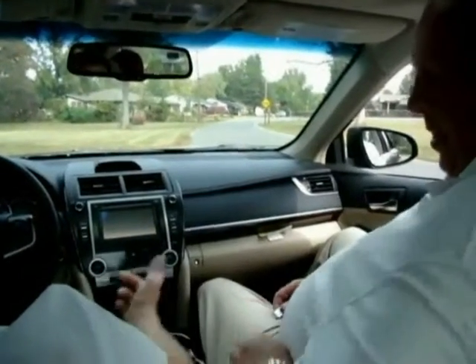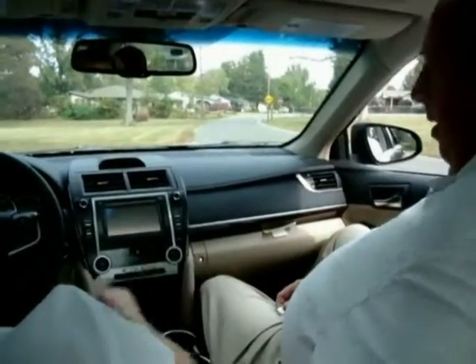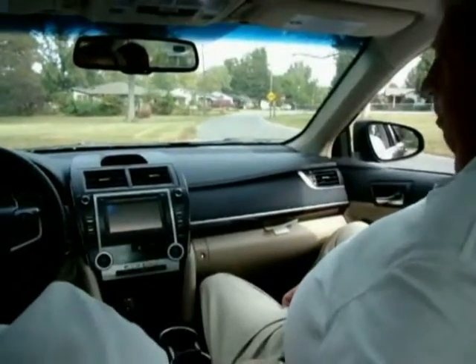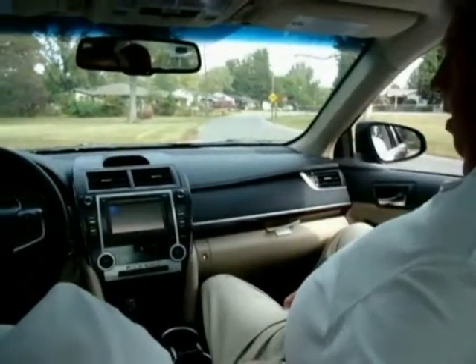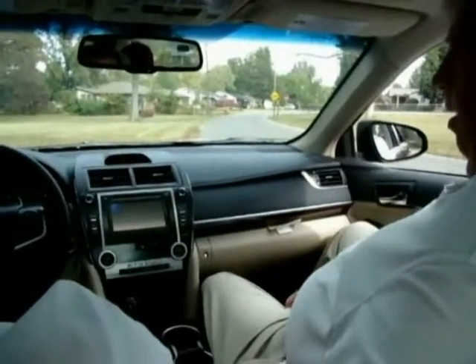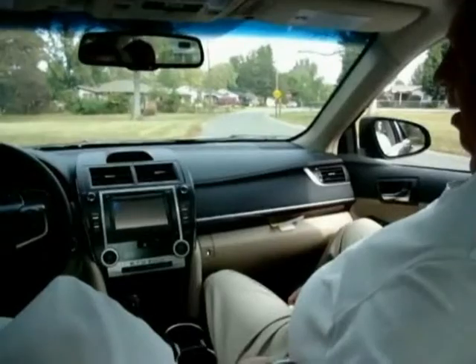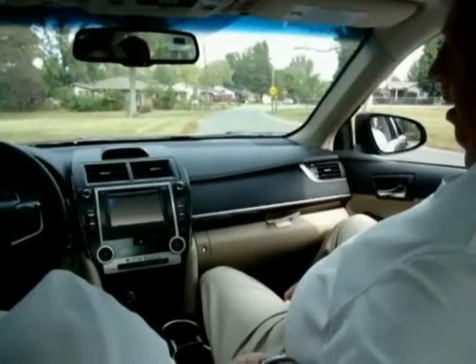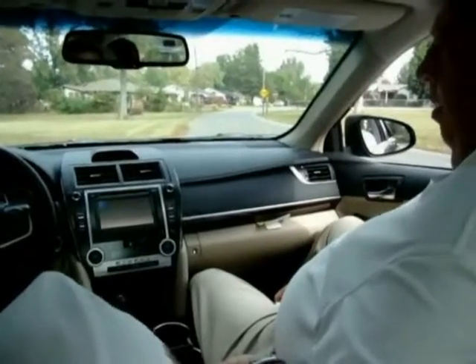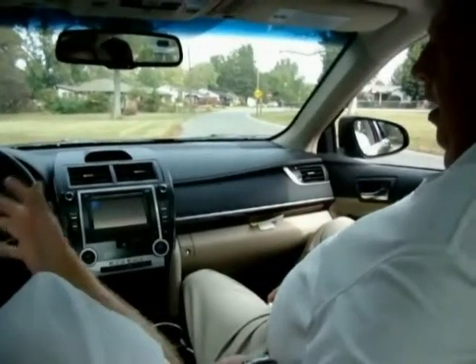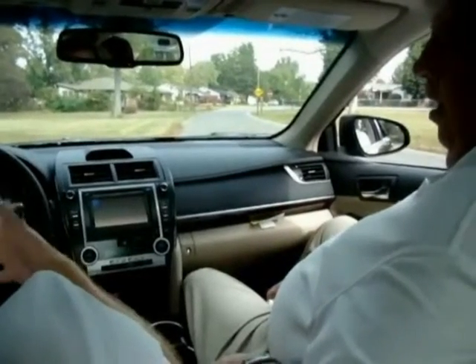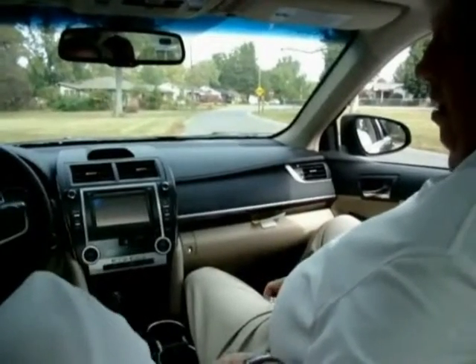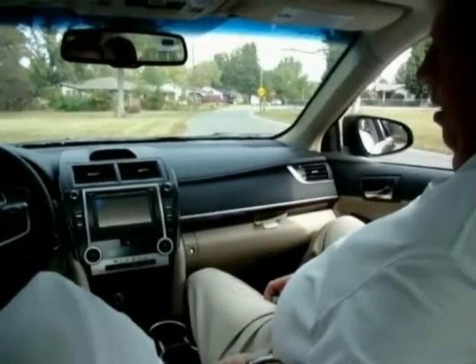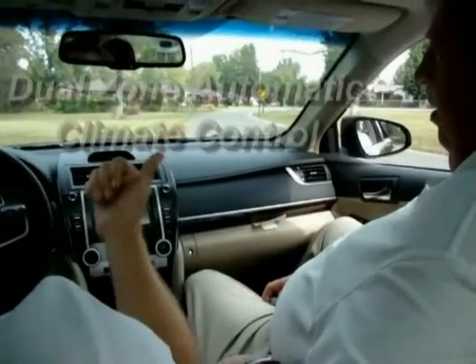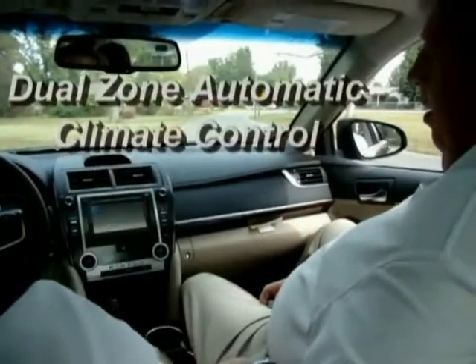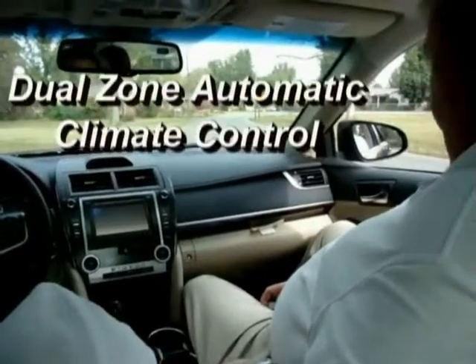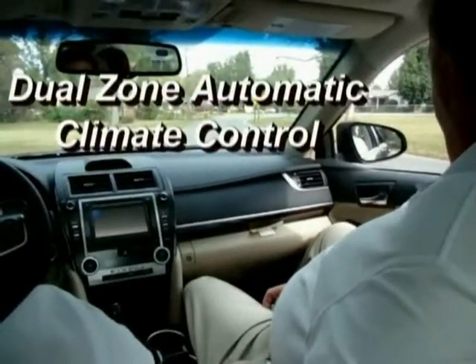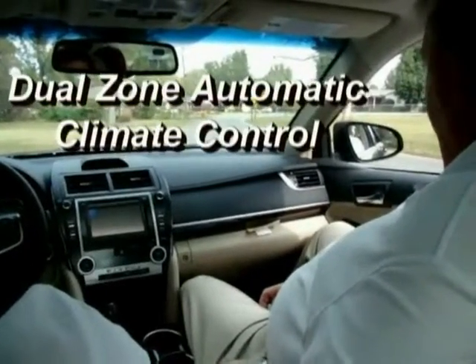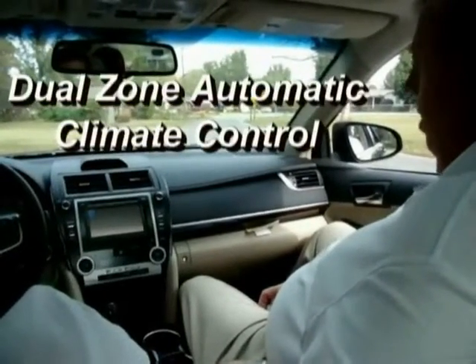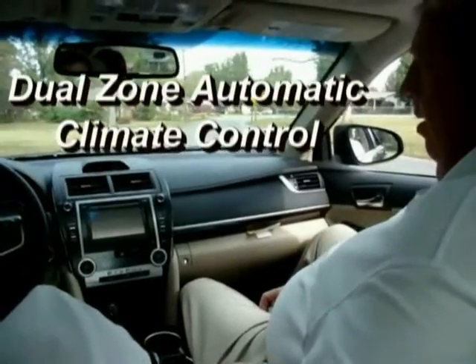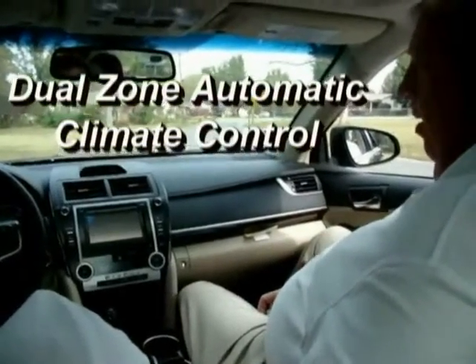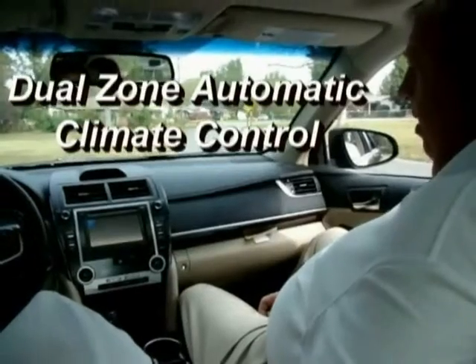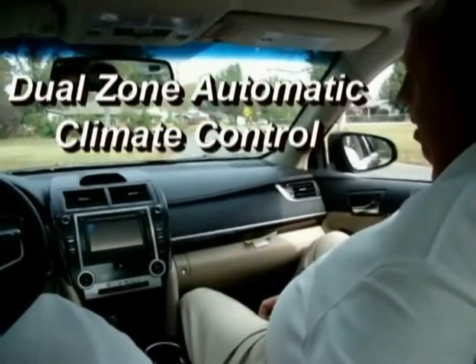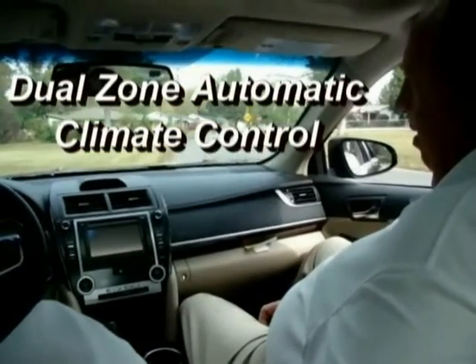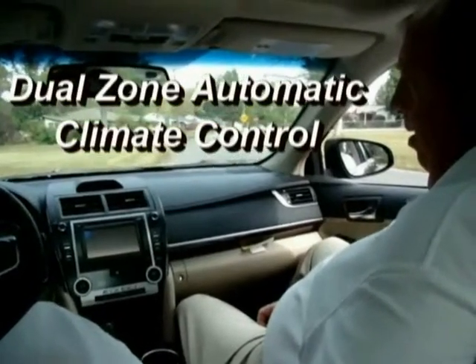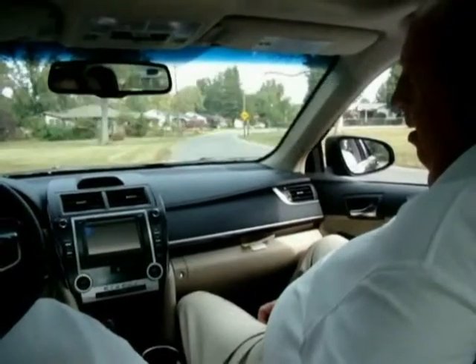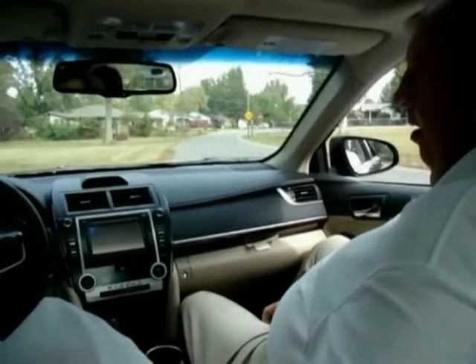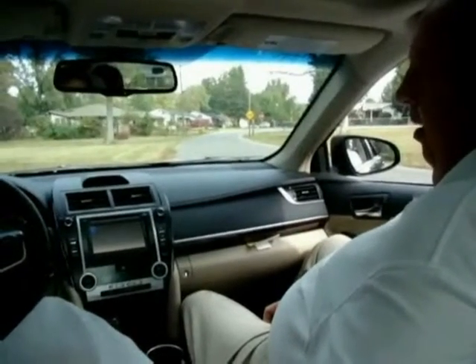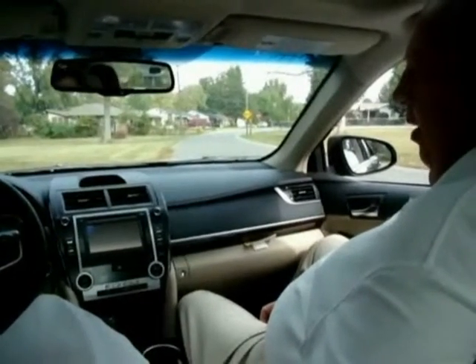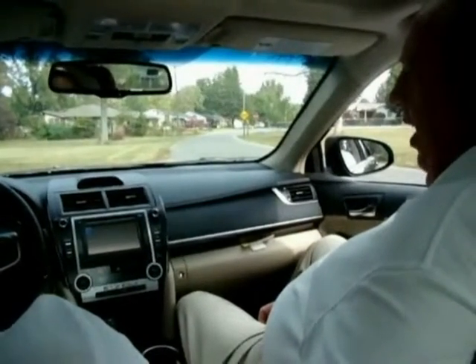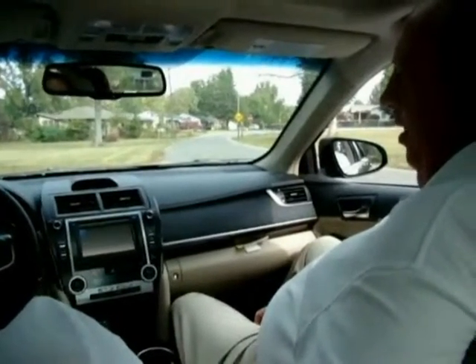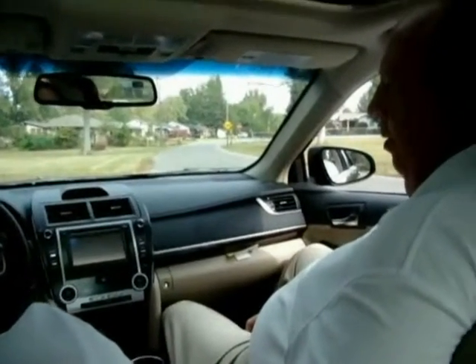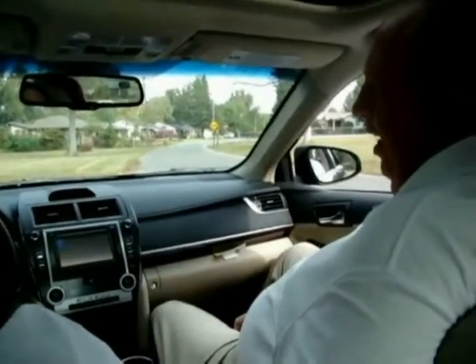It's got dual zone climate control, so I can have my temperature set on something. You know, you're always hotter than I am, so you can have your temperature set a little bit different than mine. That's really nice.